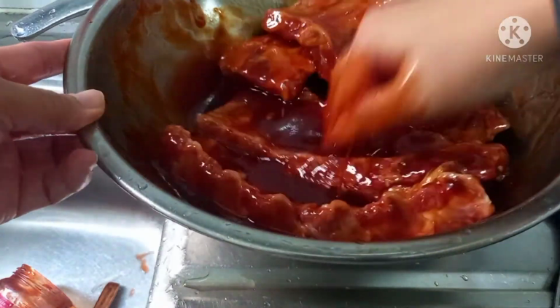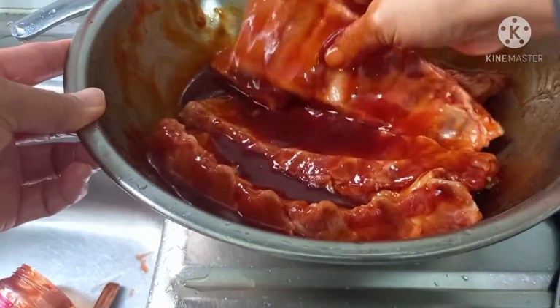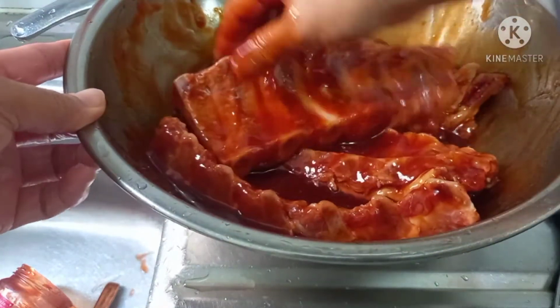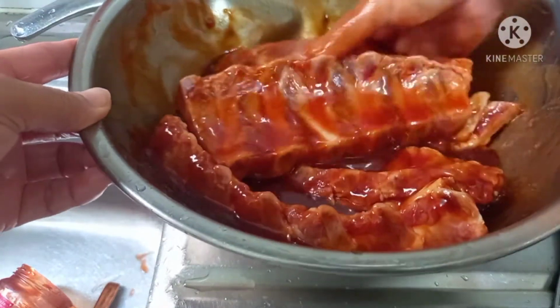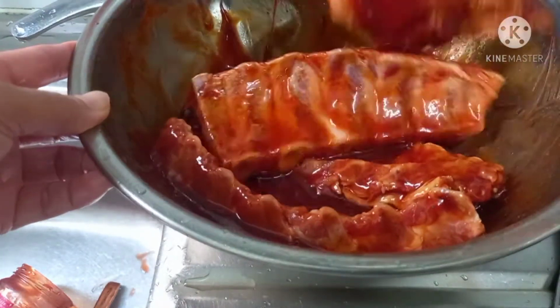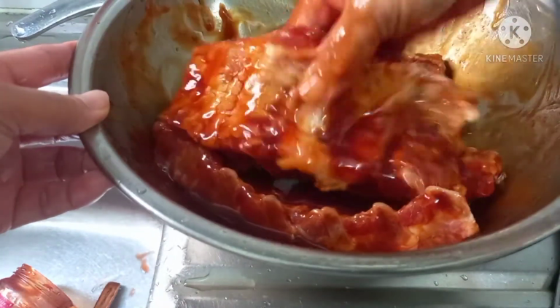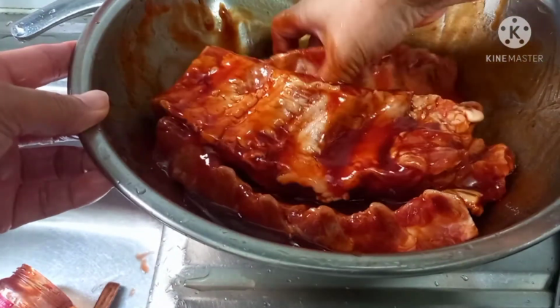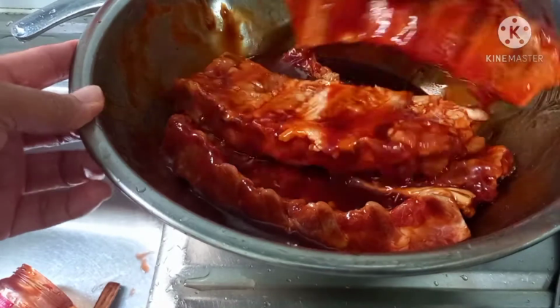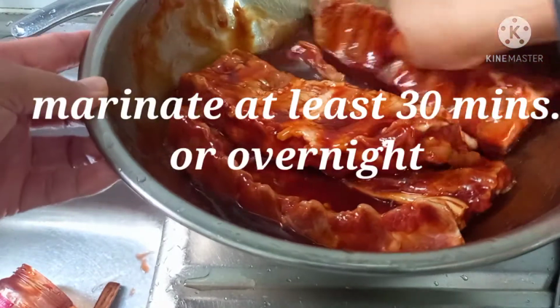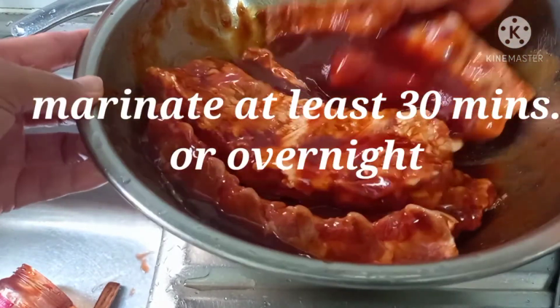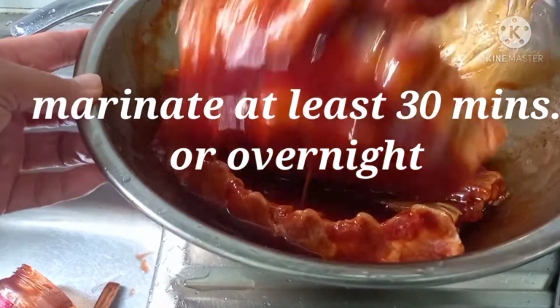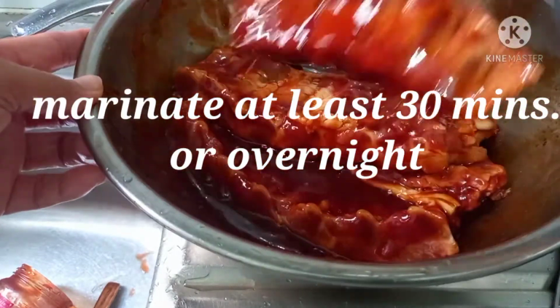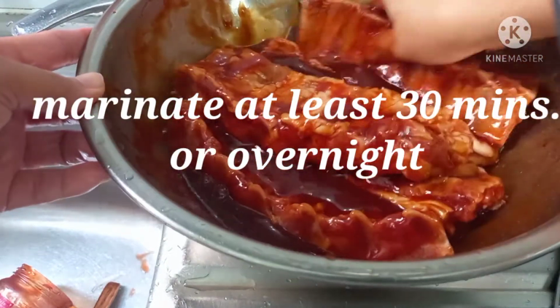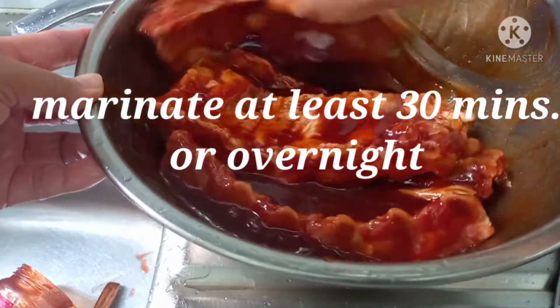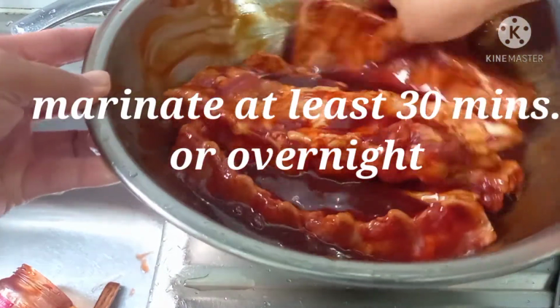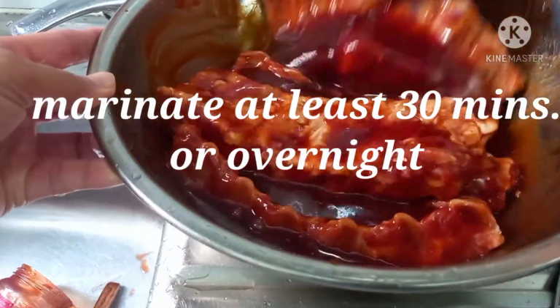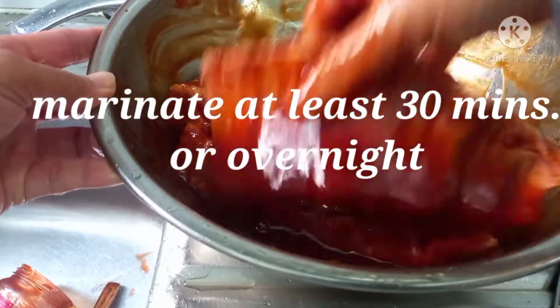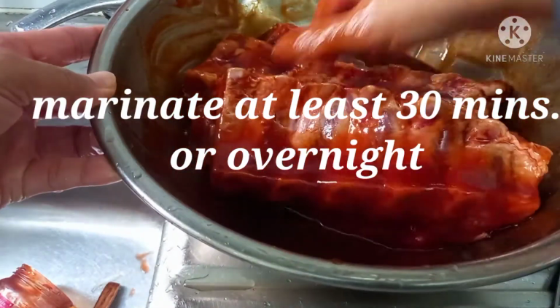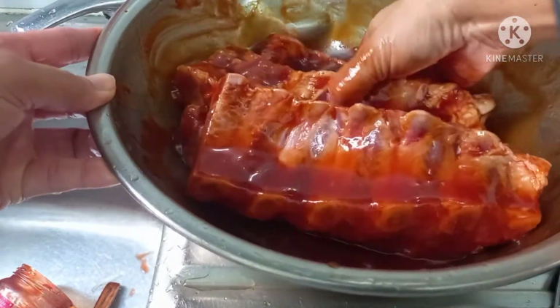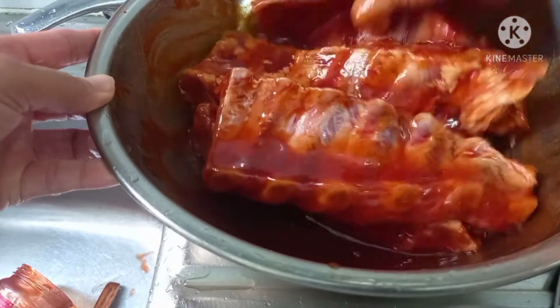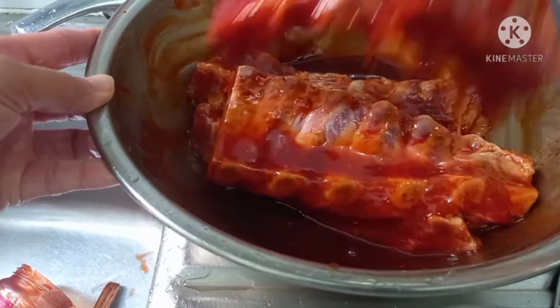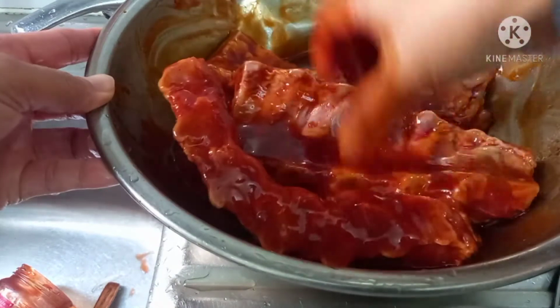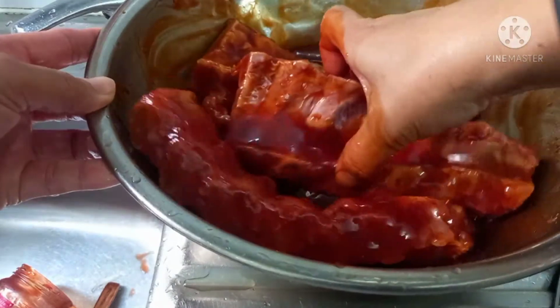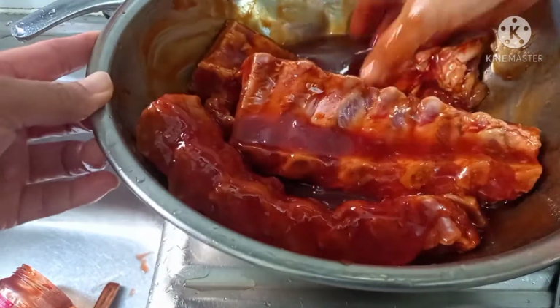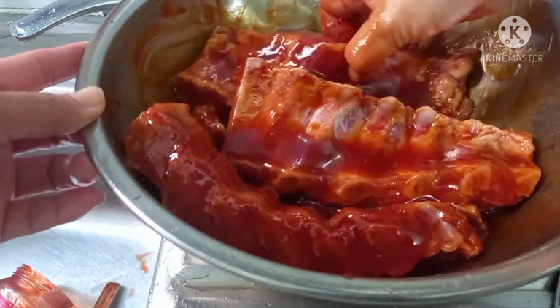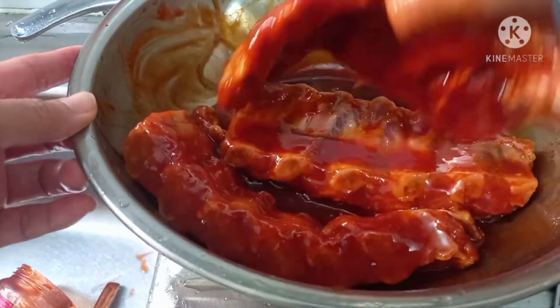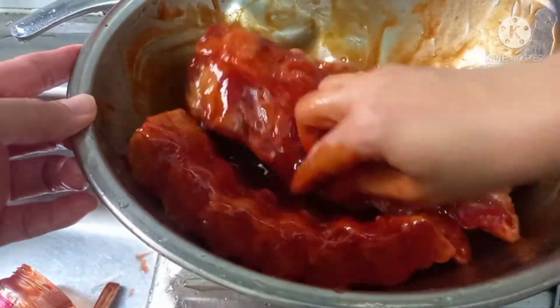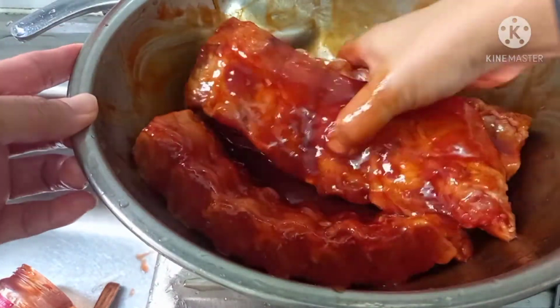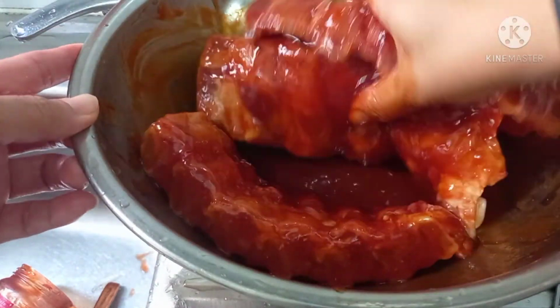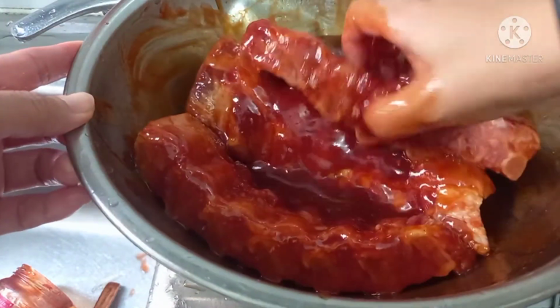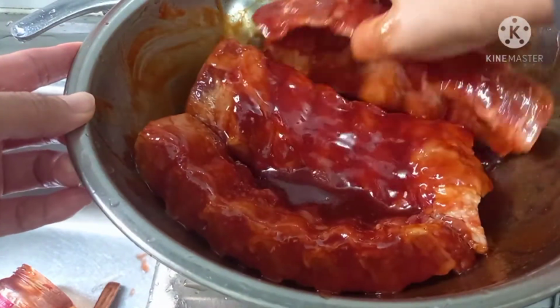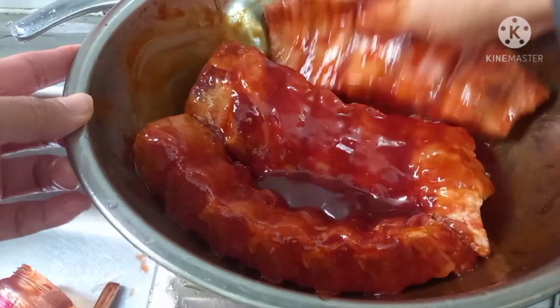You can marinate this at least half an hour if you want to cook it soon, but for me I want to marinate overnight — more tasty and yummy.